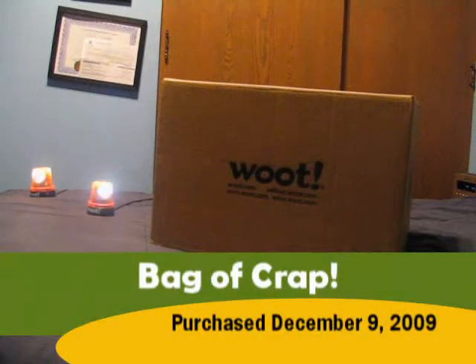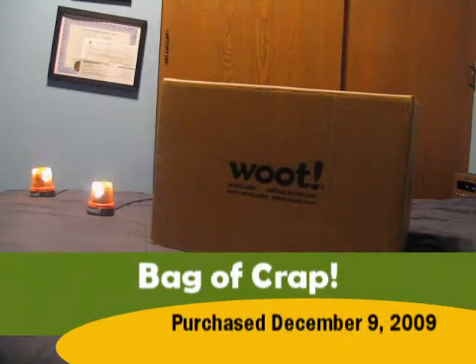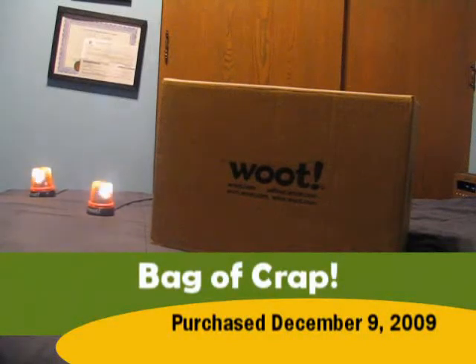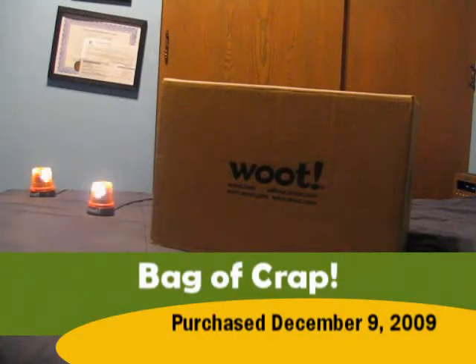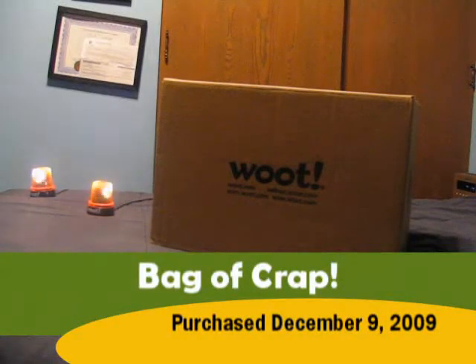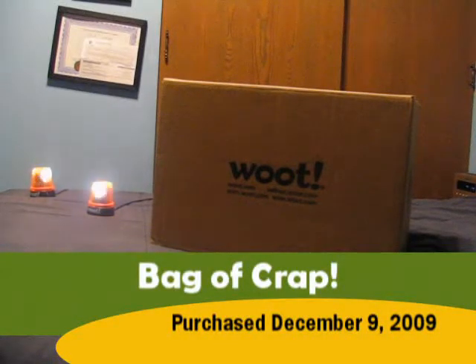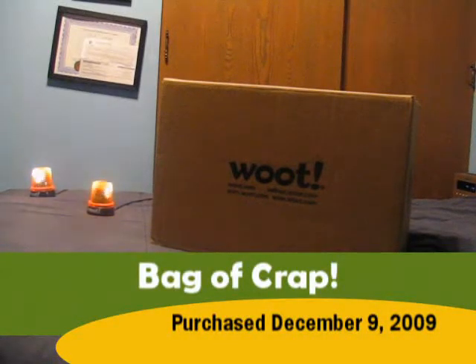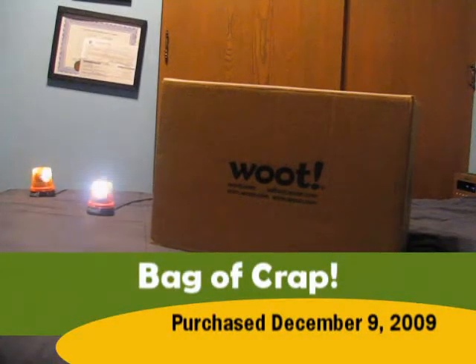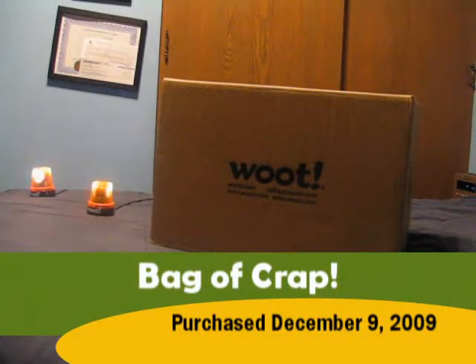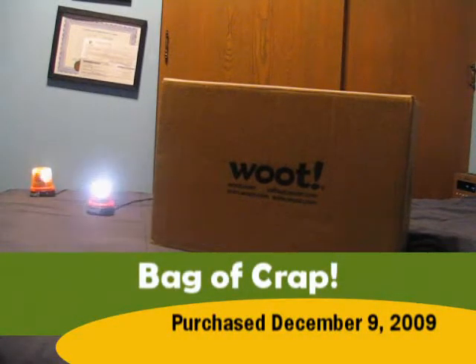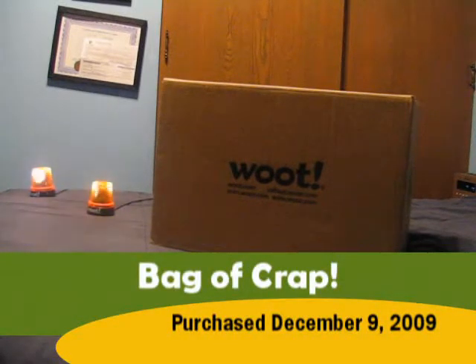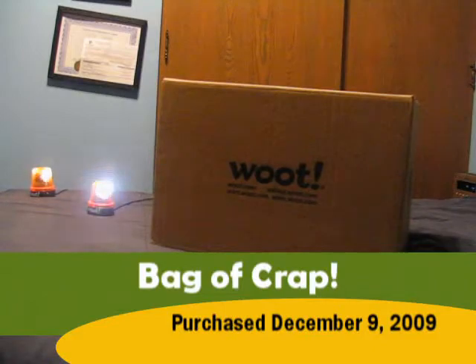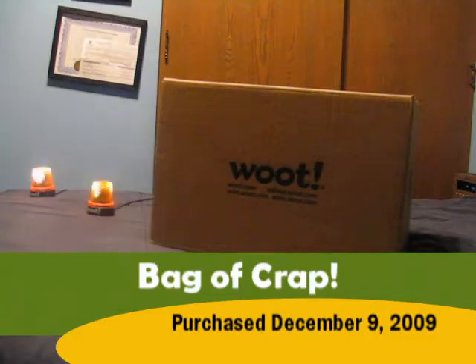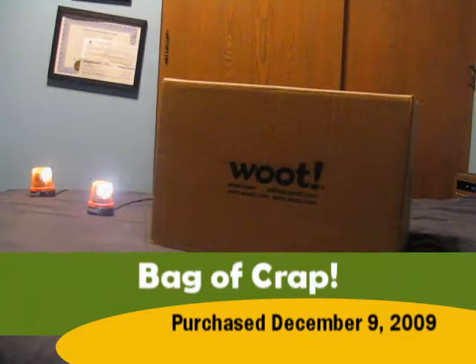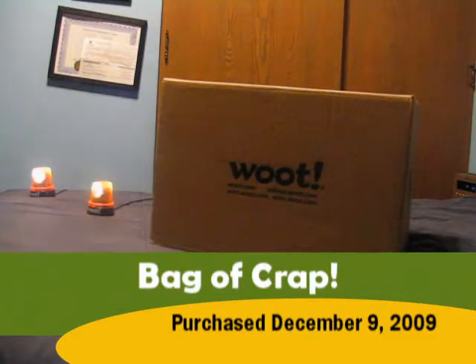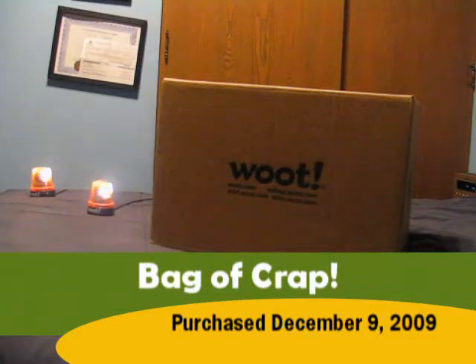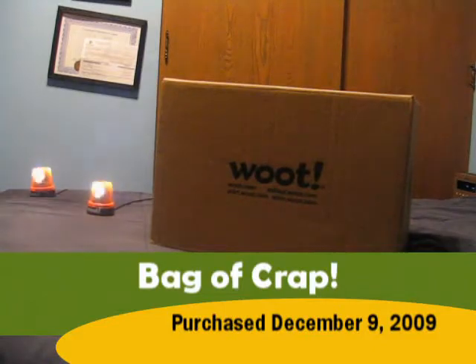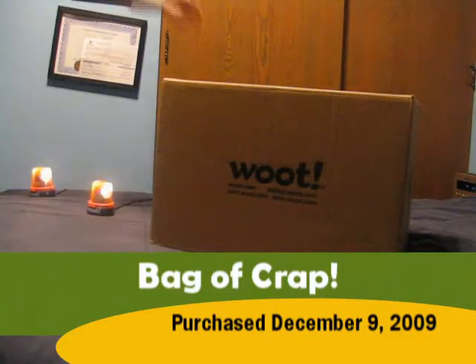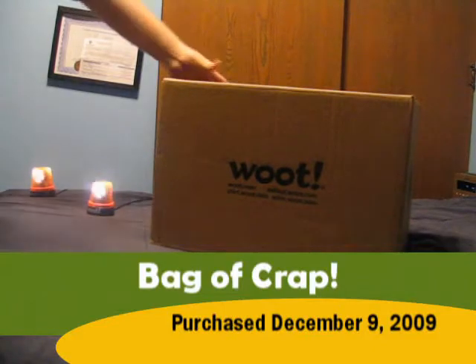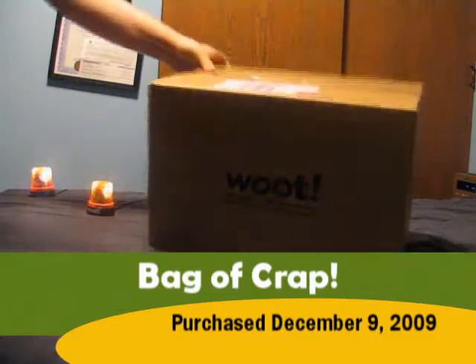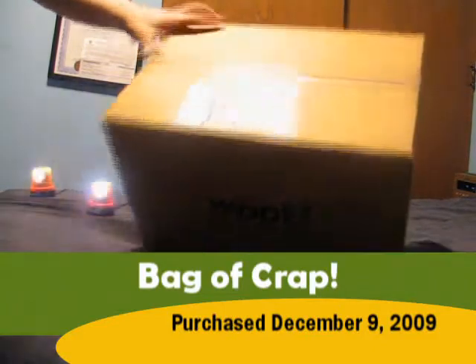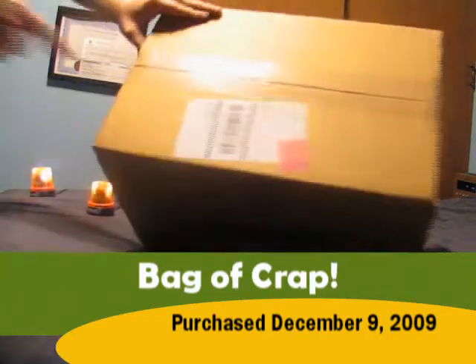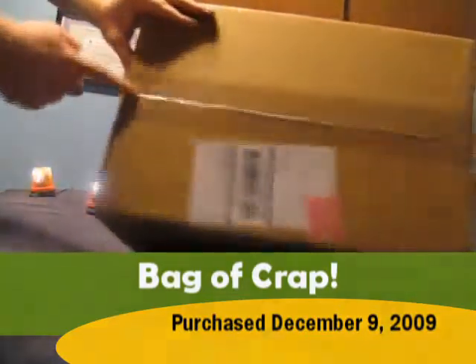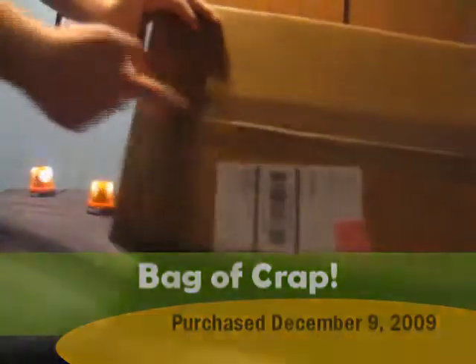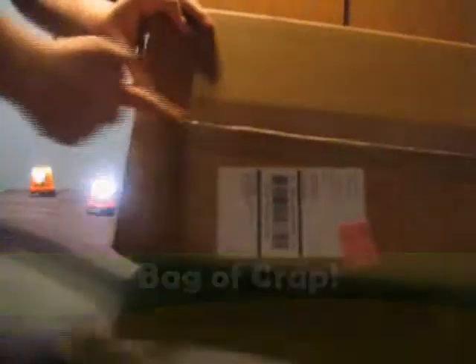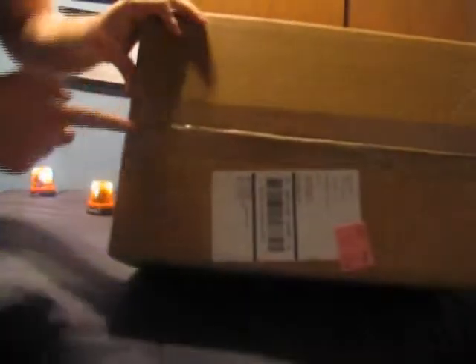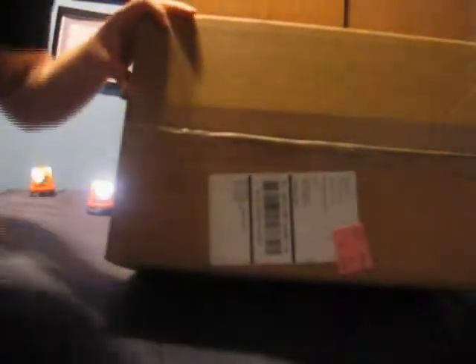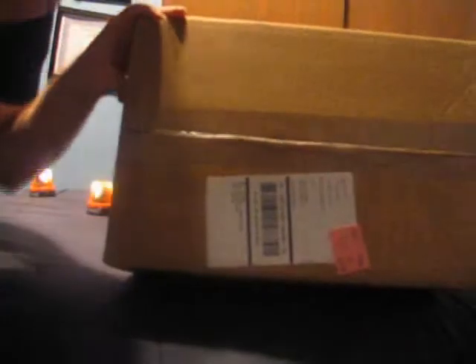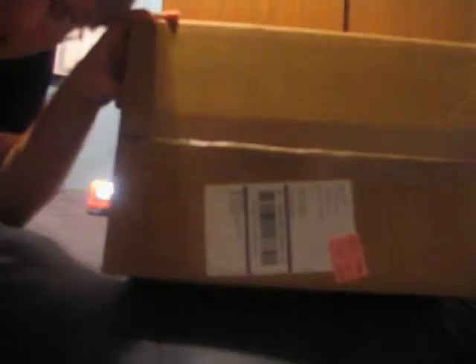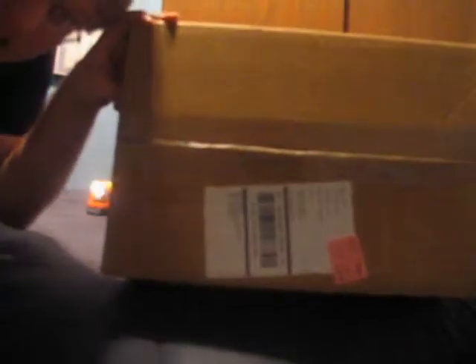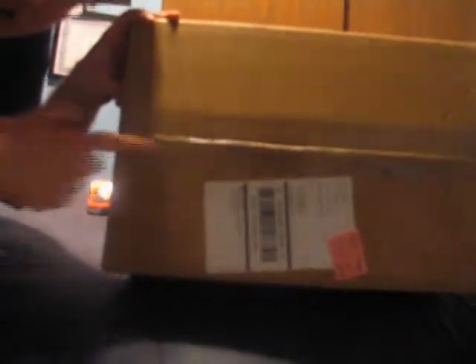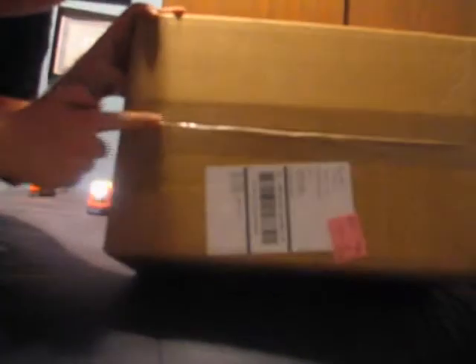Welcome to the opening of my bag of credit. It has not been opened — it's still tape-sealed, as you can see. Still sealed.